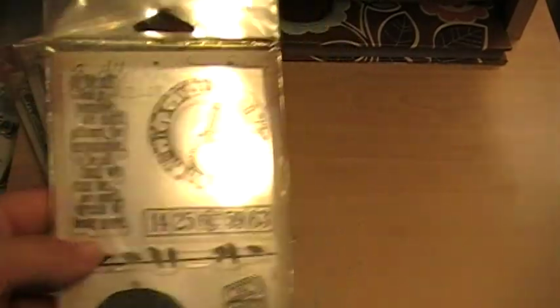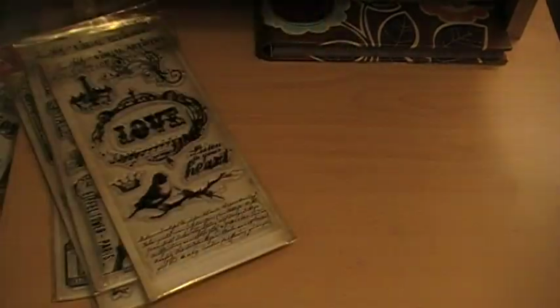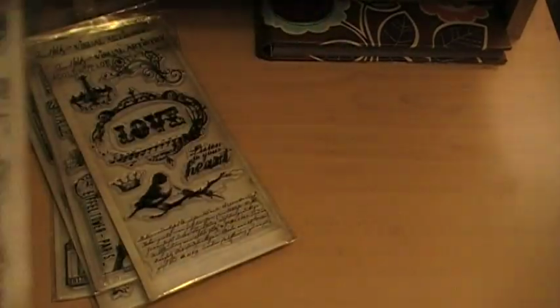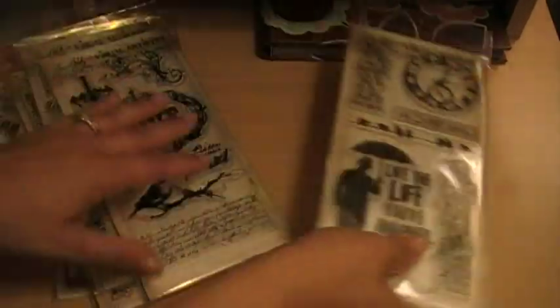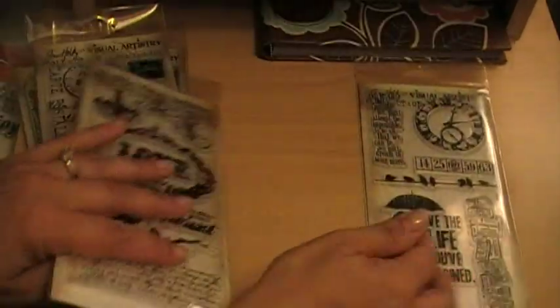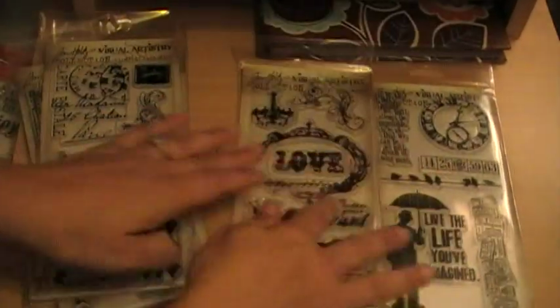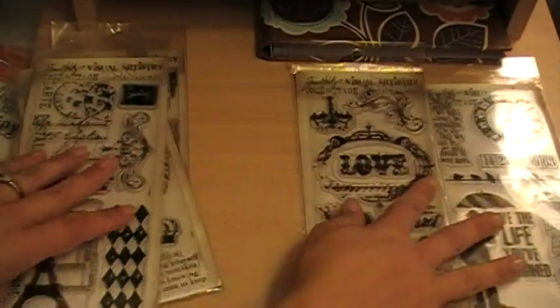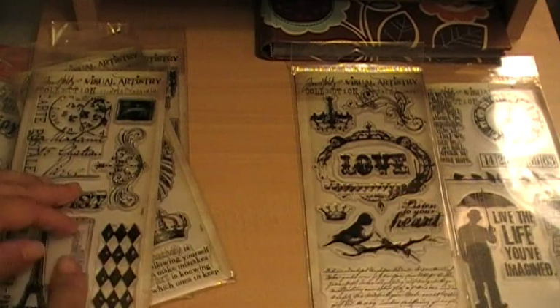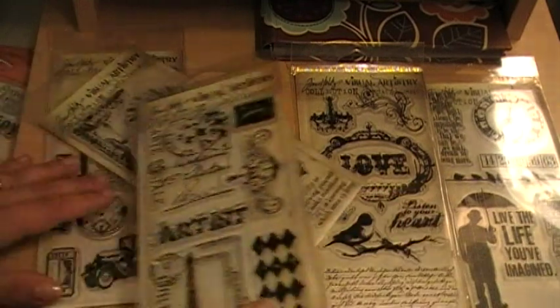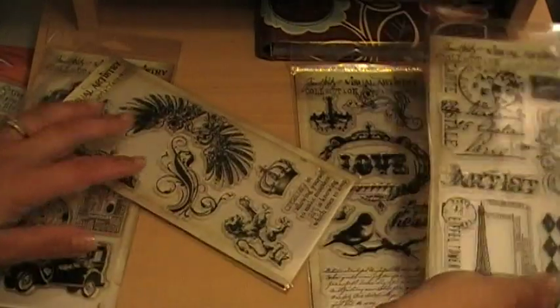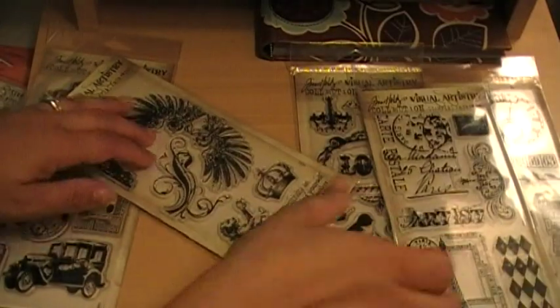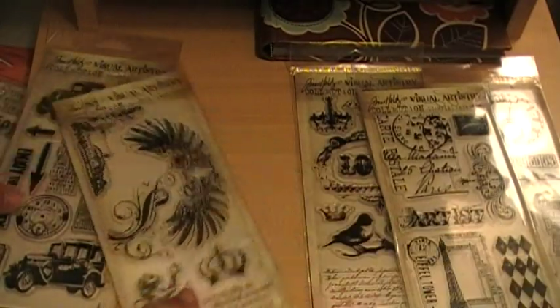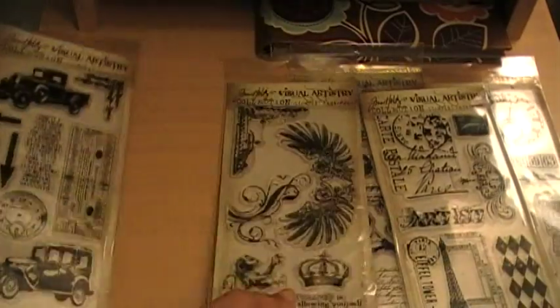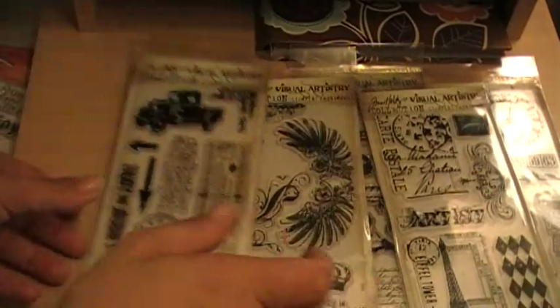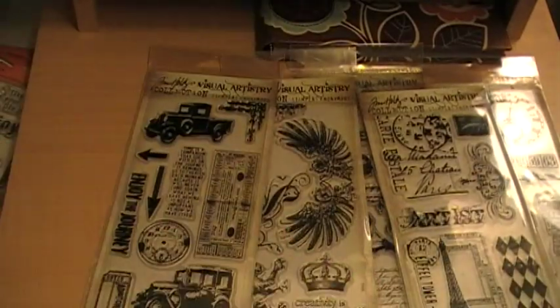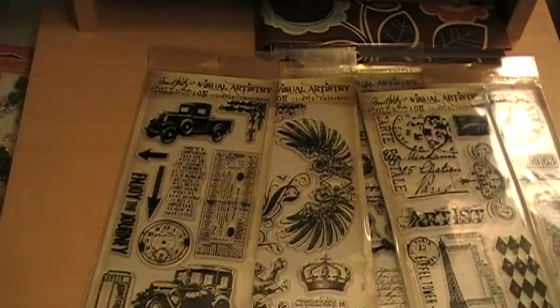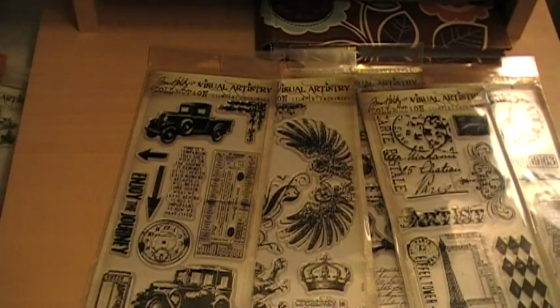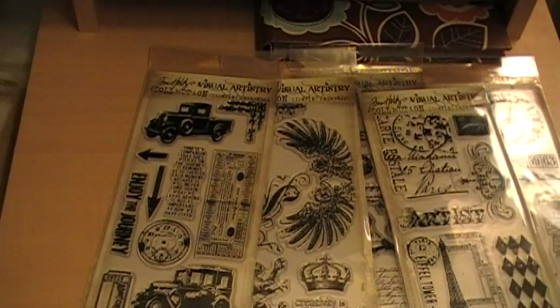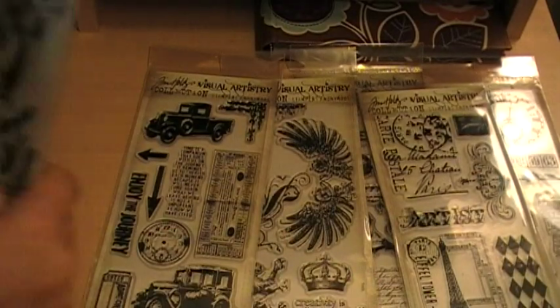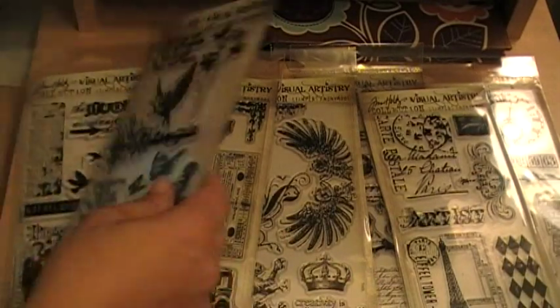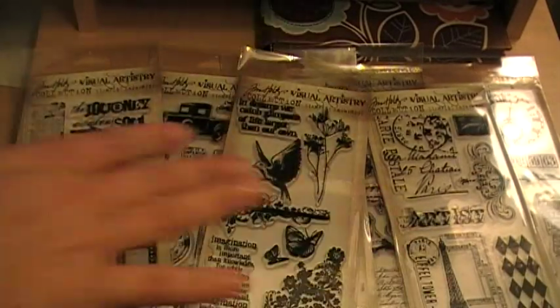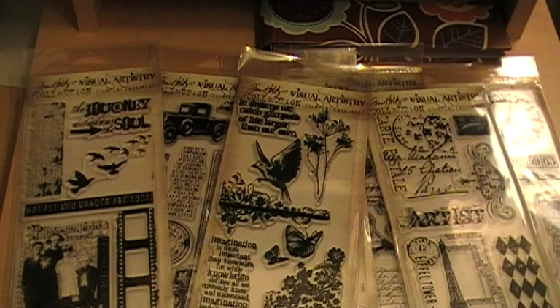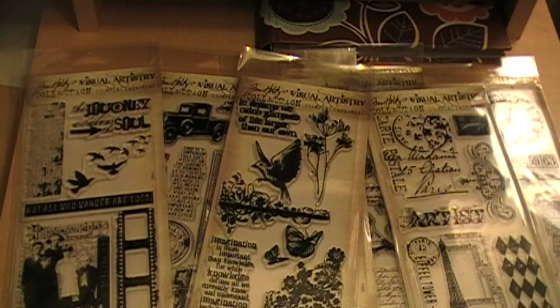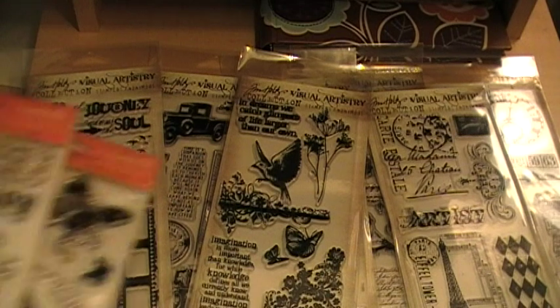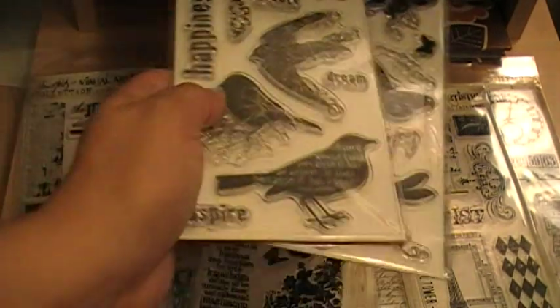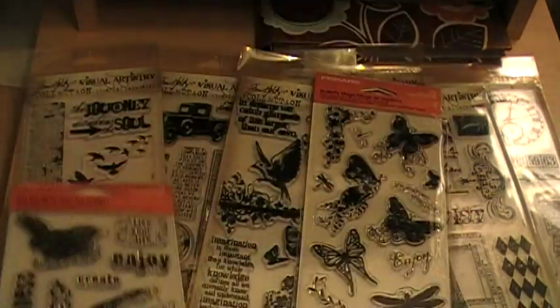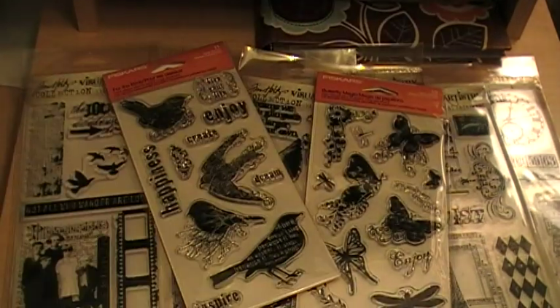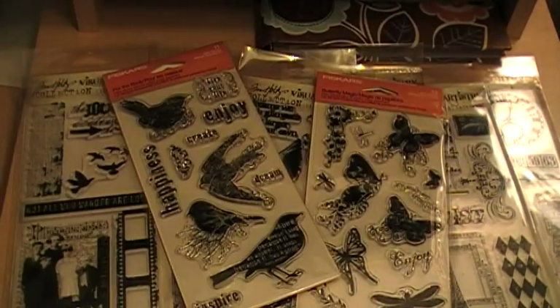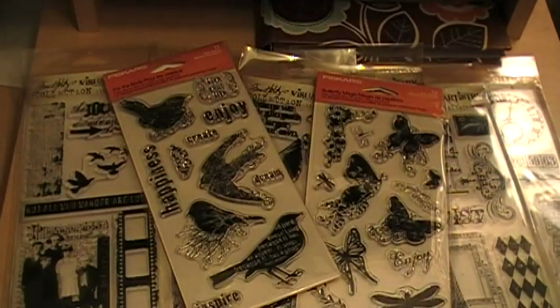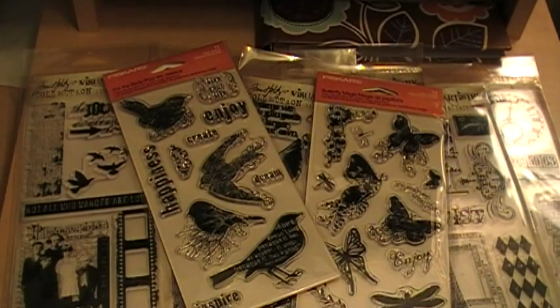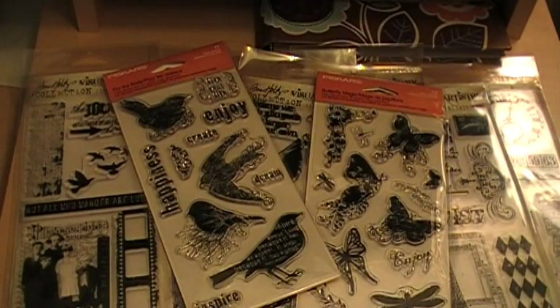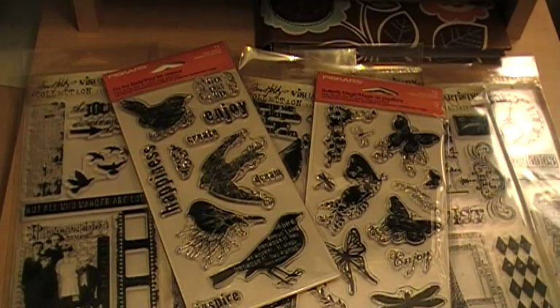This is the whole thing that I bid on — one, two, three, four, five, six, seven stamps. And then they gave me the two Fiskars.